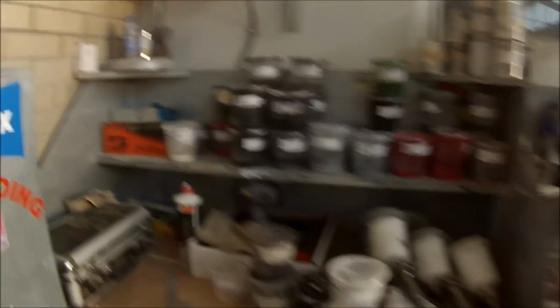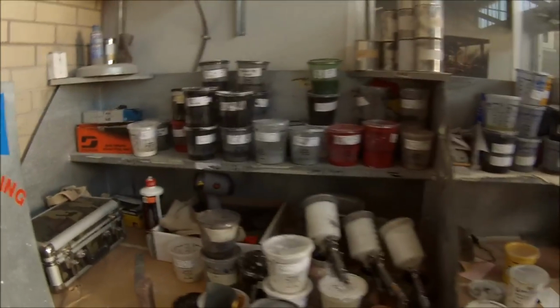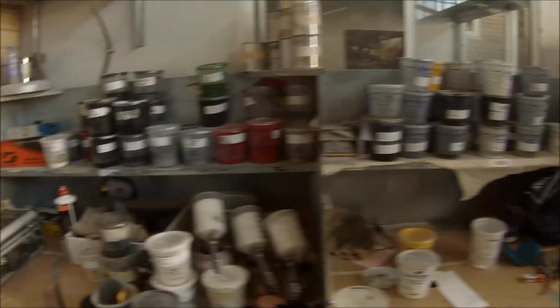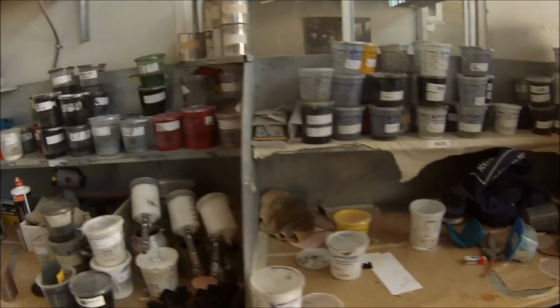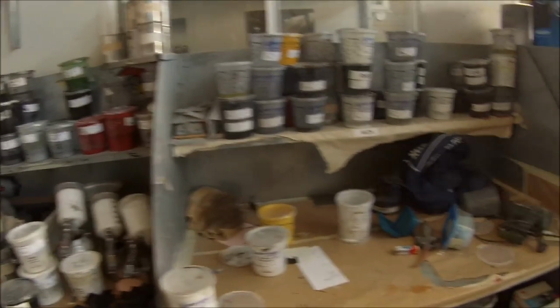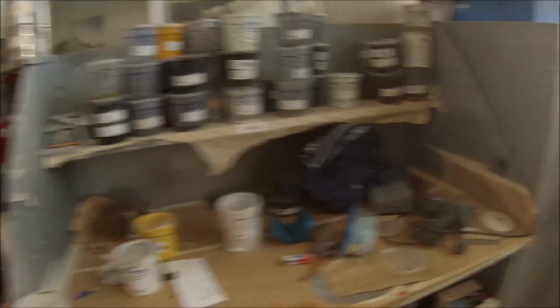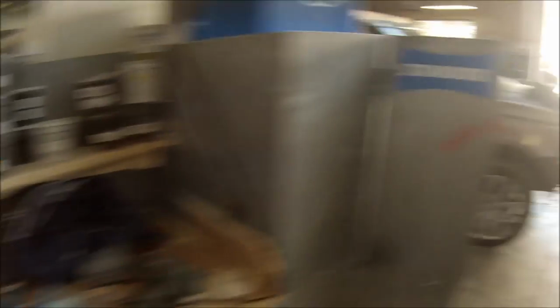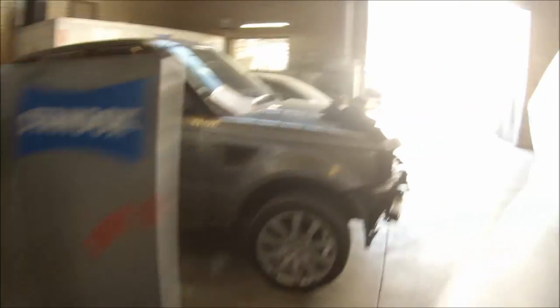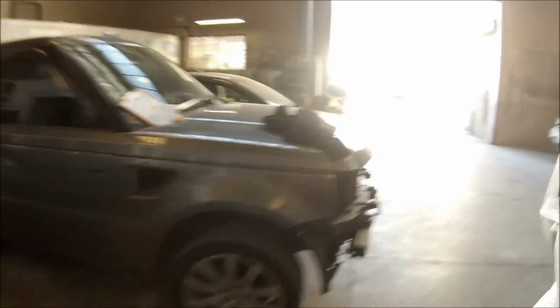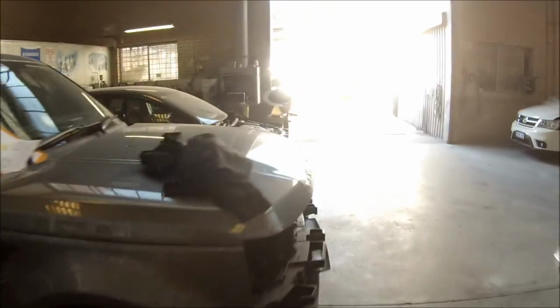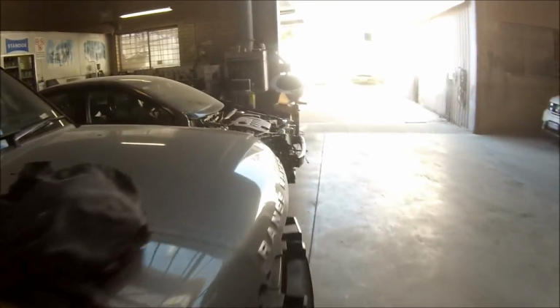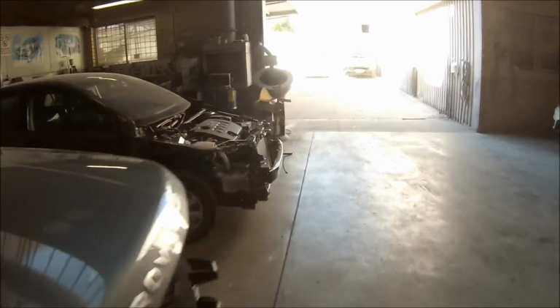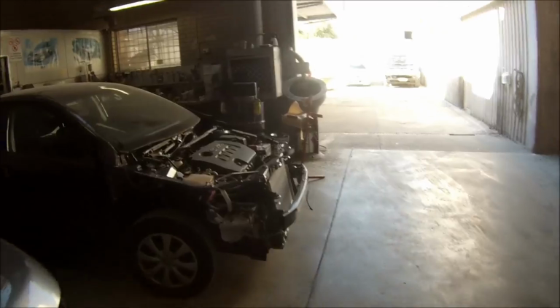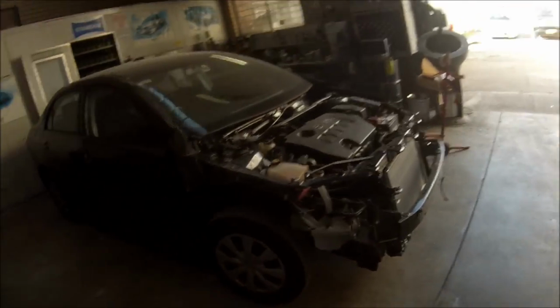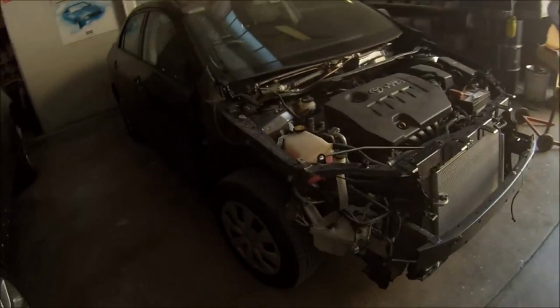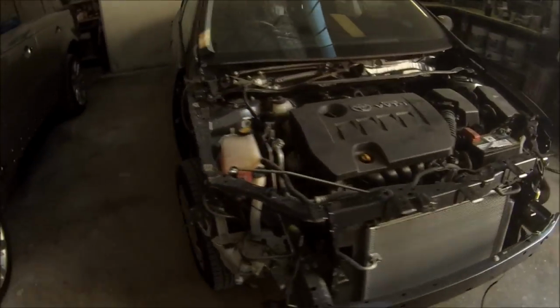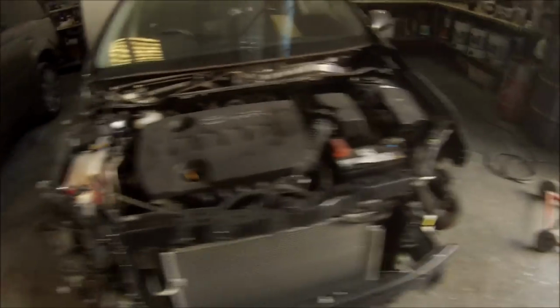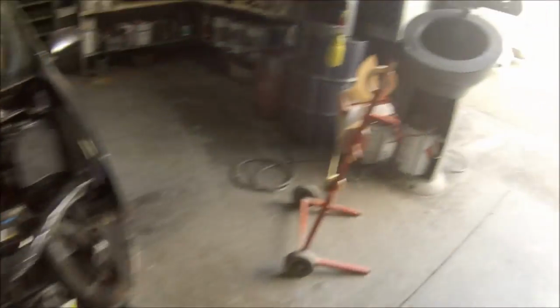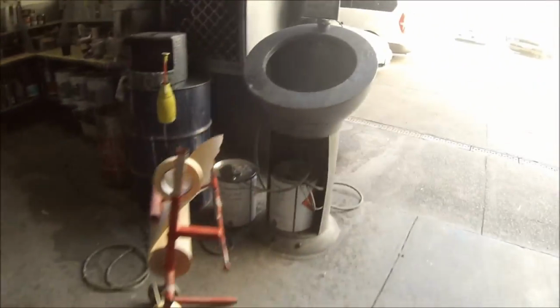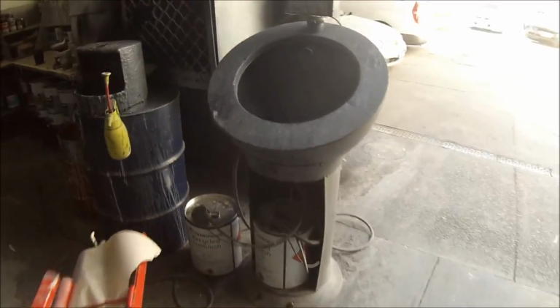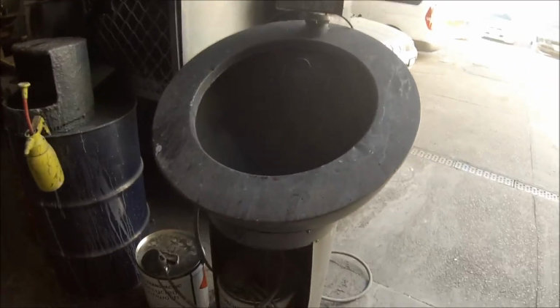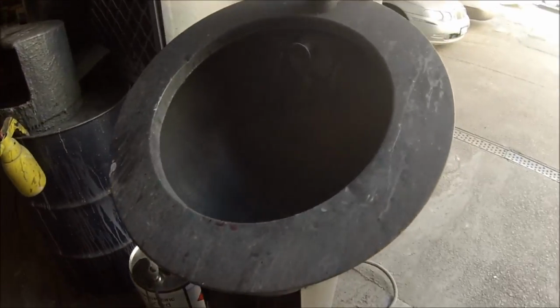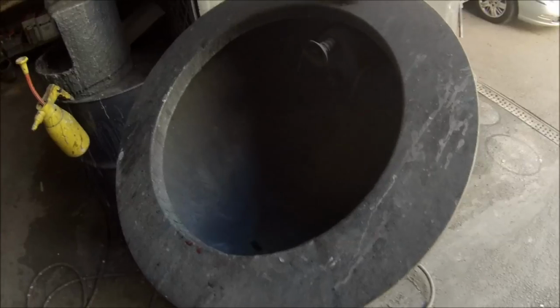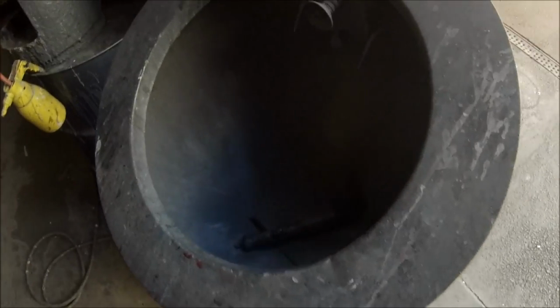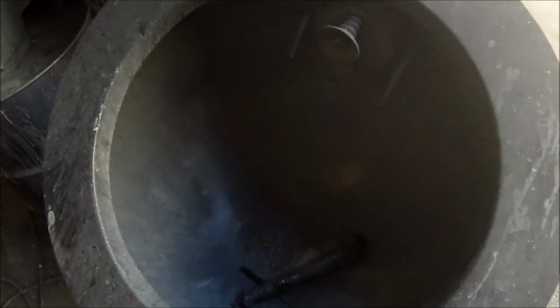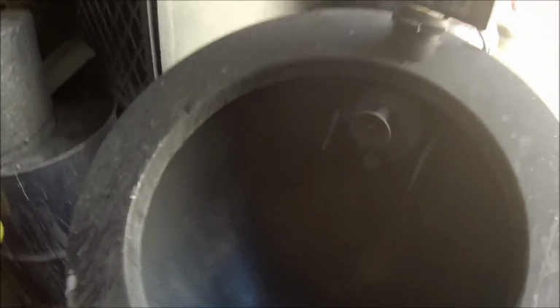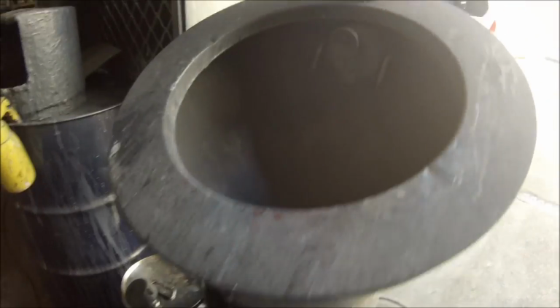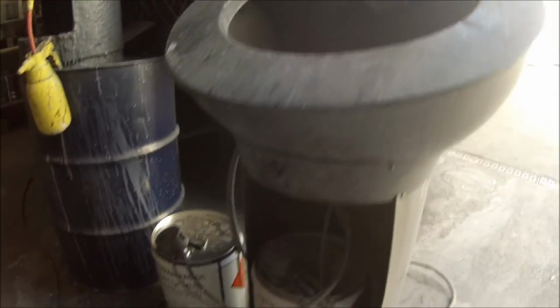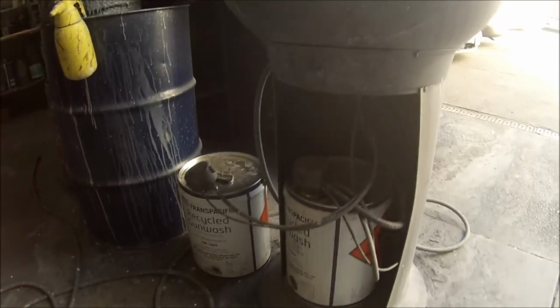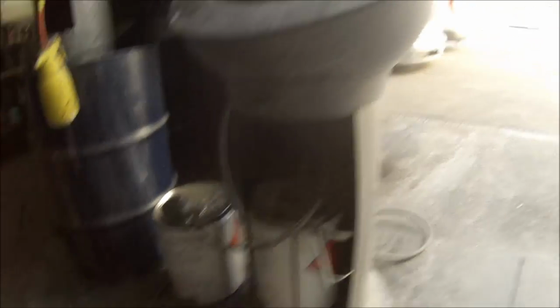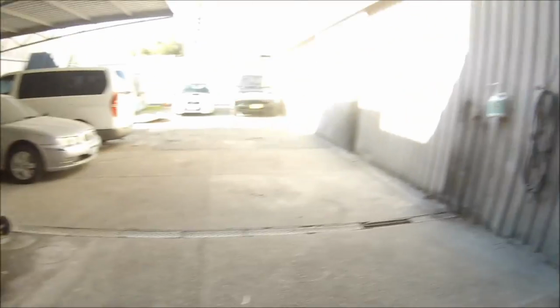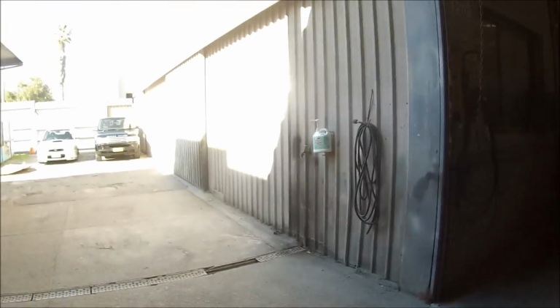This is some of the other guys' benches as well. You can expect to see similar stuff in most paint shops. This is where we clean our guns out — it's a gun wash machine. It's got a recycled side and a clean side.